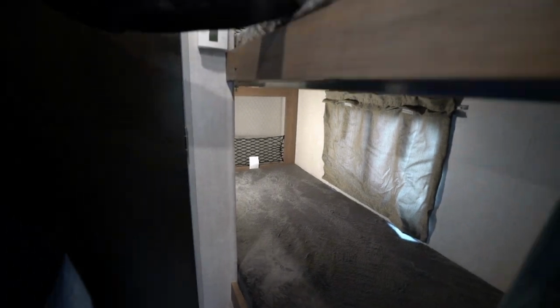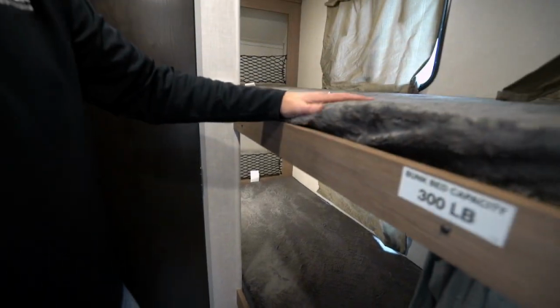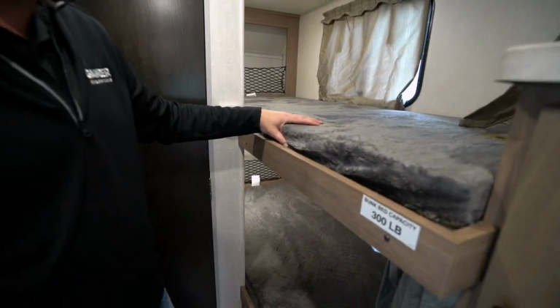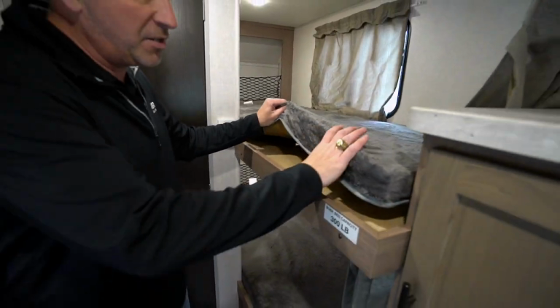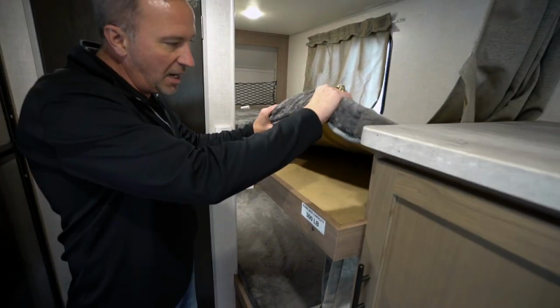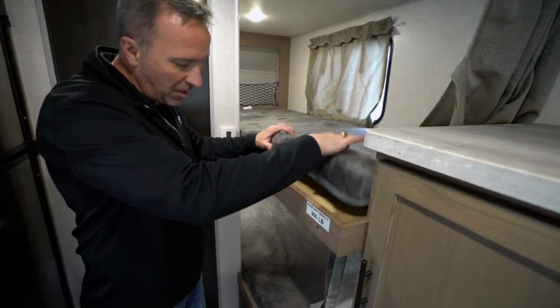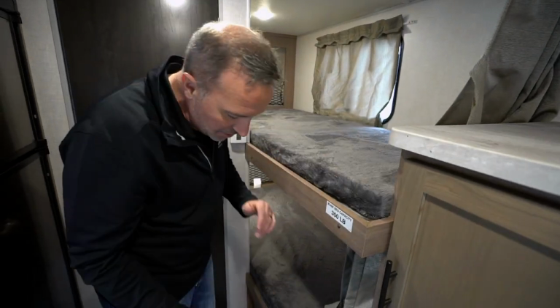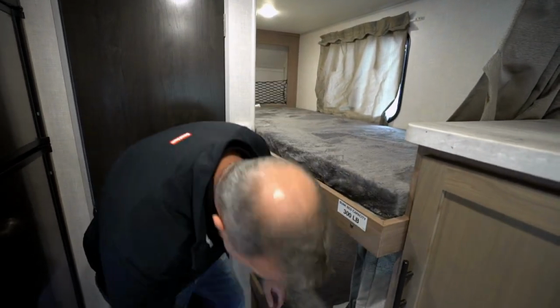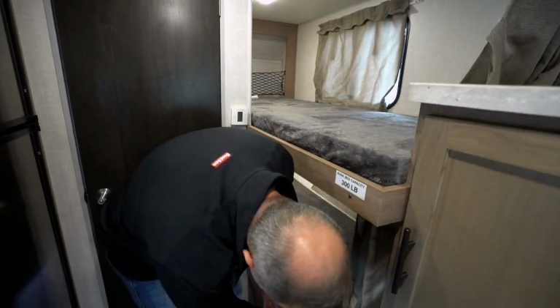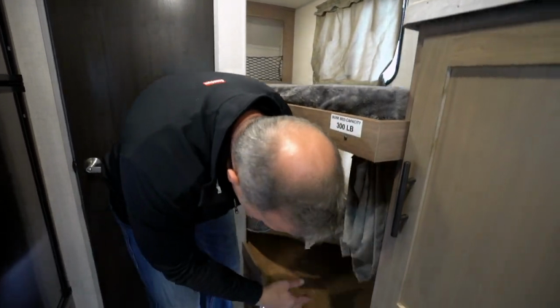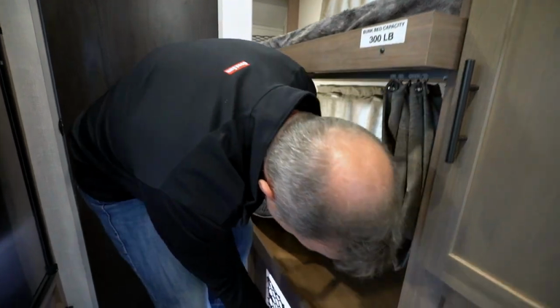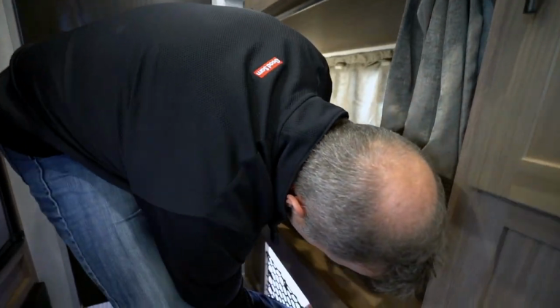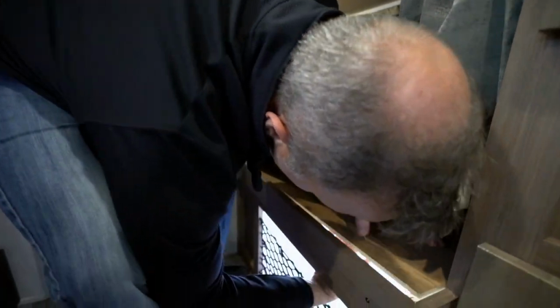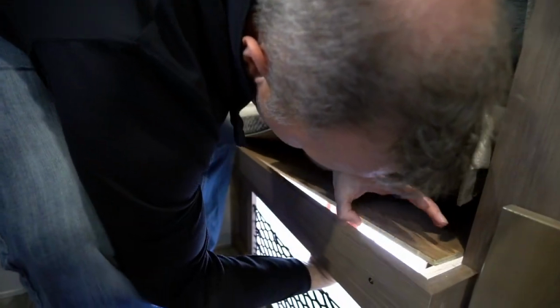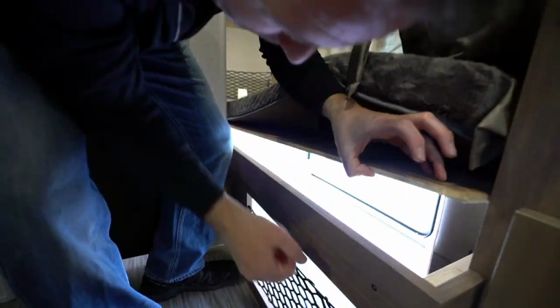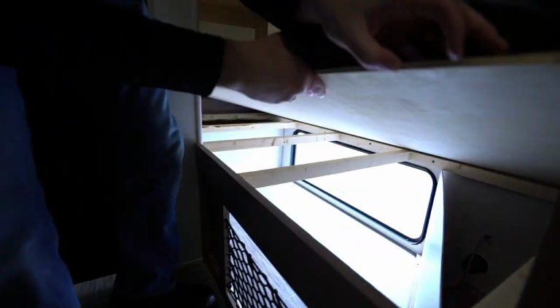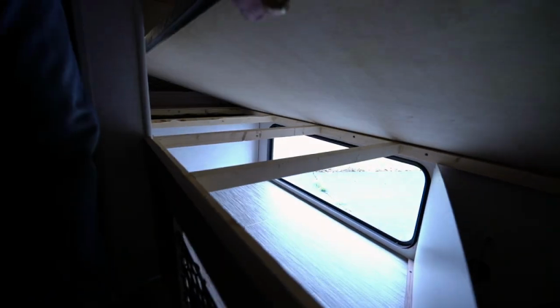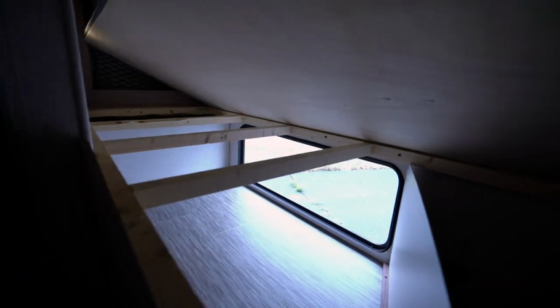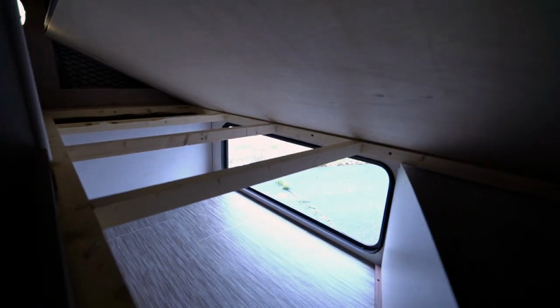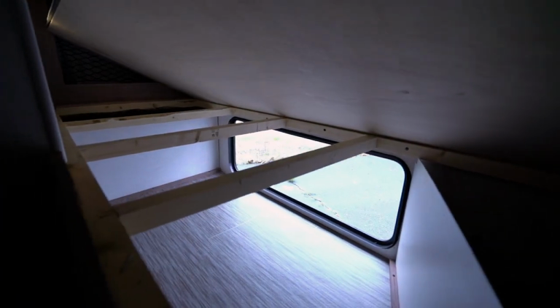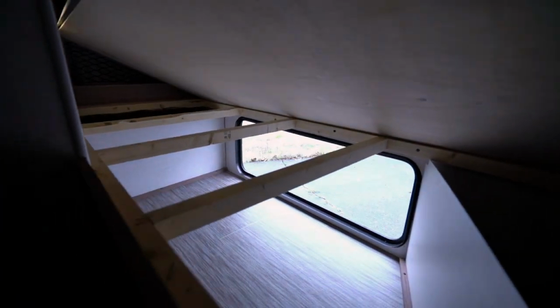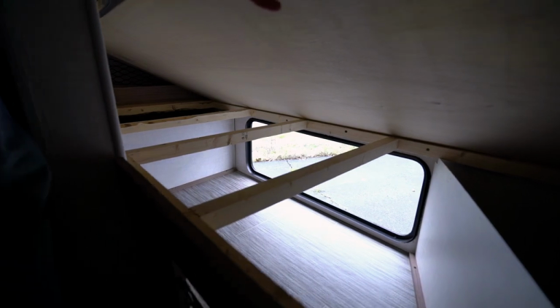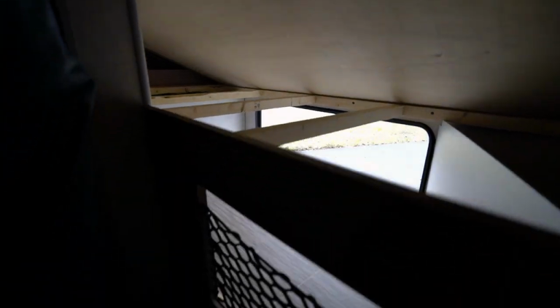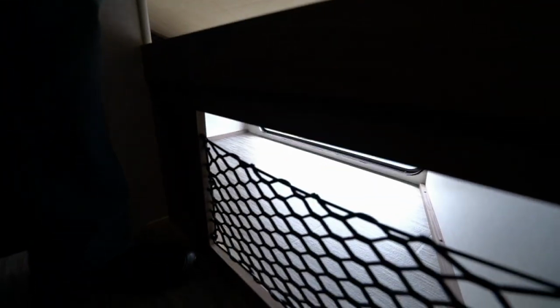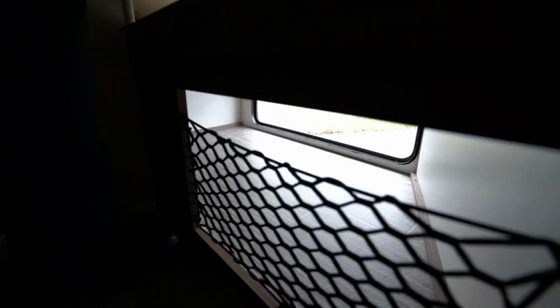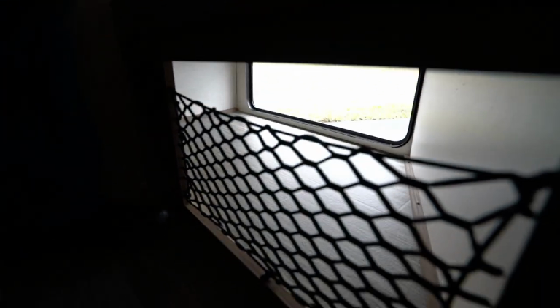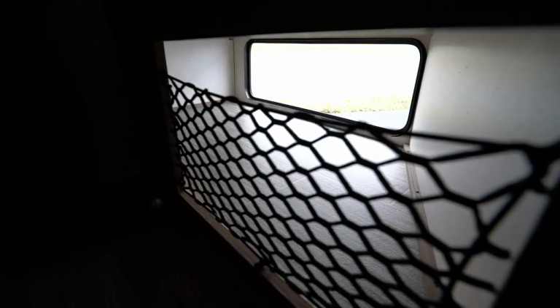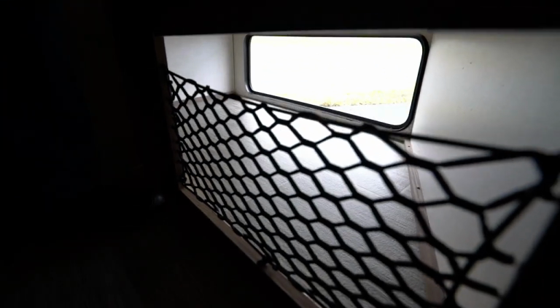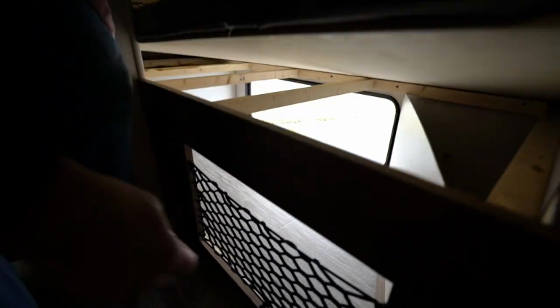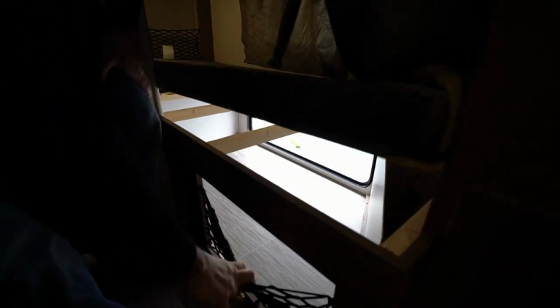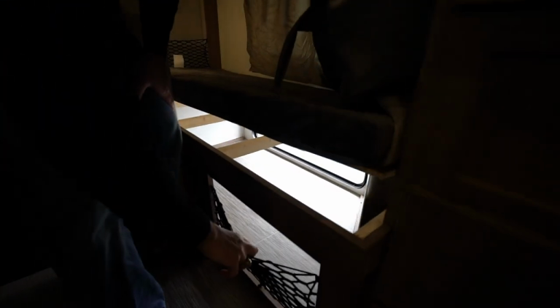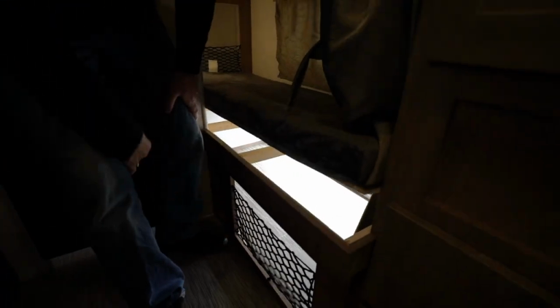300-pound capacity on these bunks. You do have the teddy bear bunk mattresses. There is pass-through storage that also reaches the exterior right there underneath the bottom bunk.